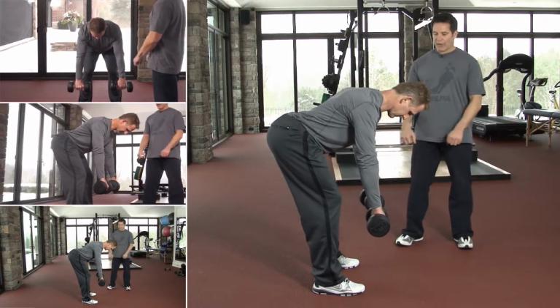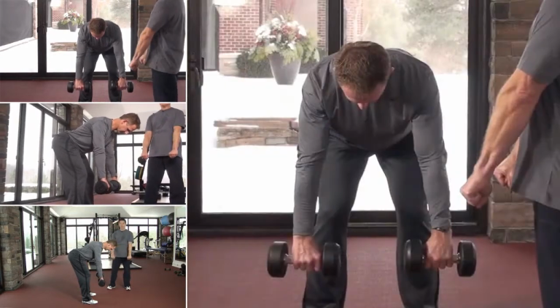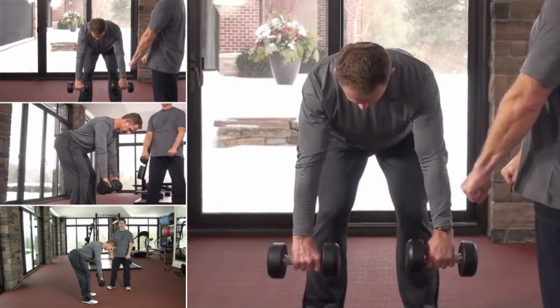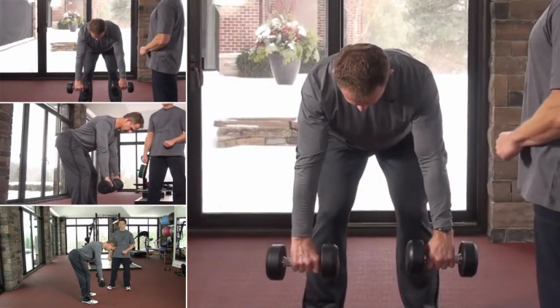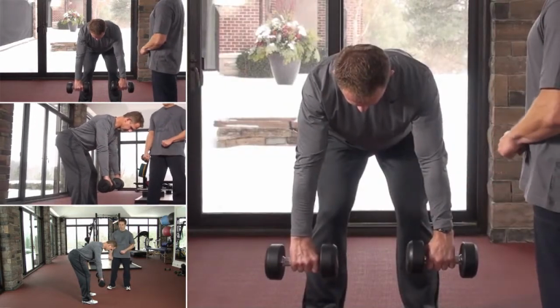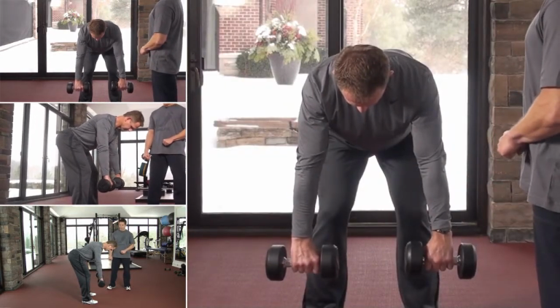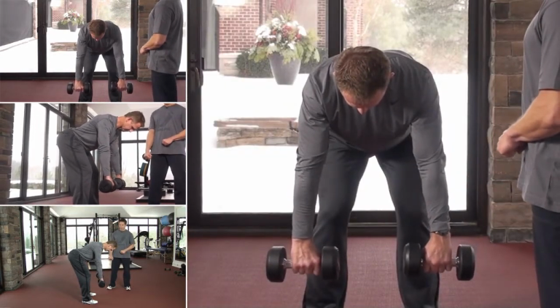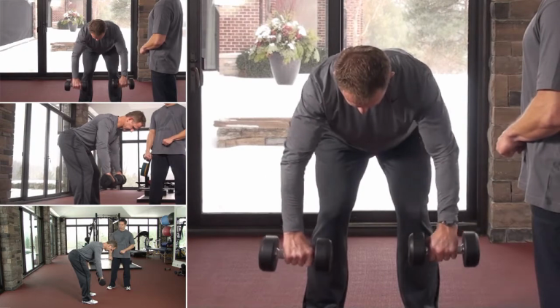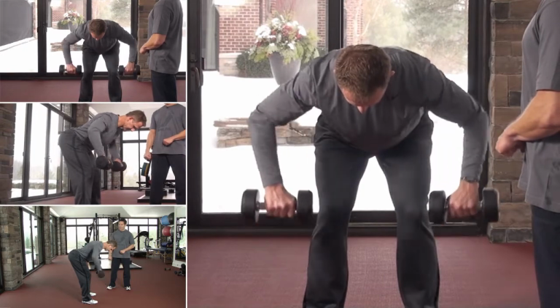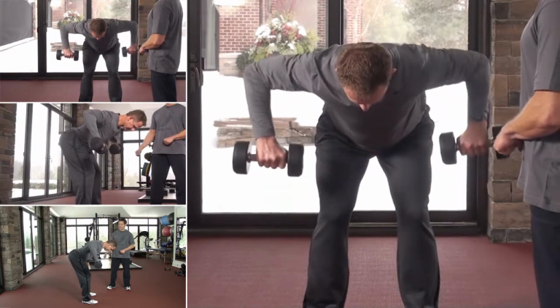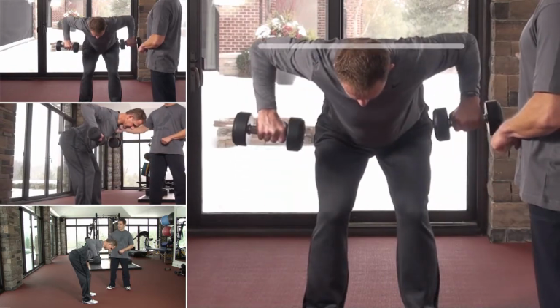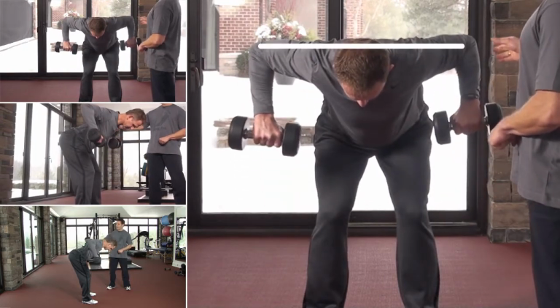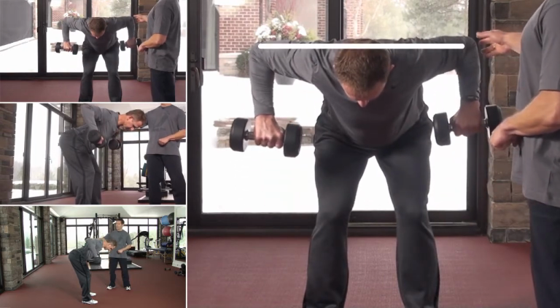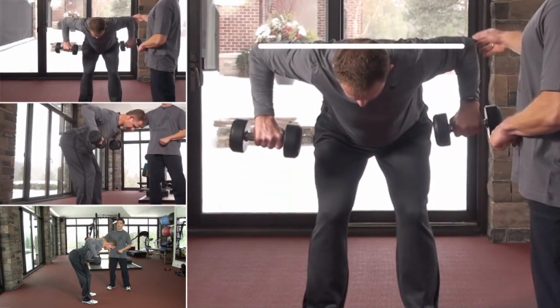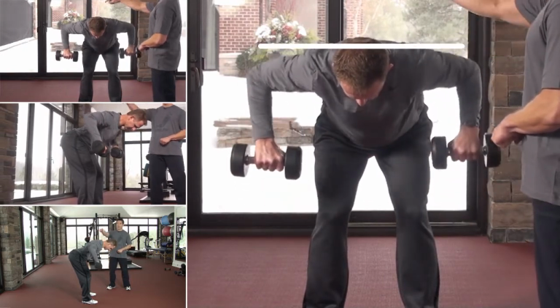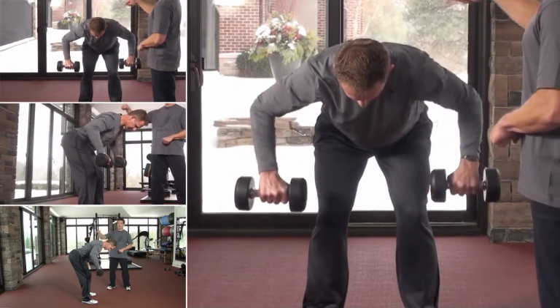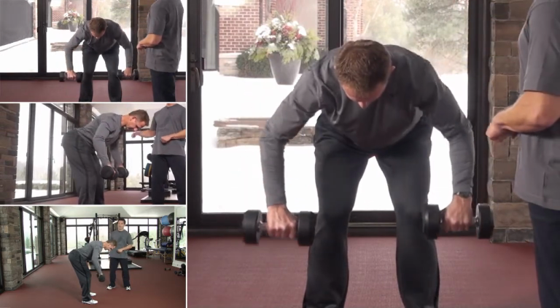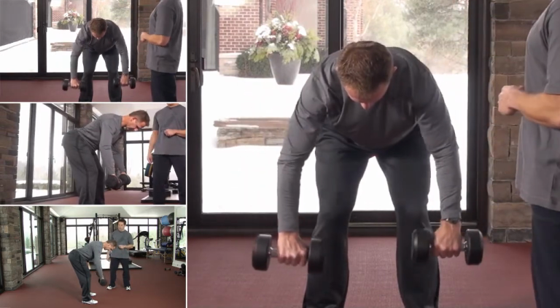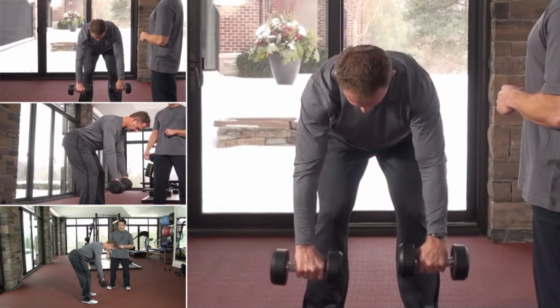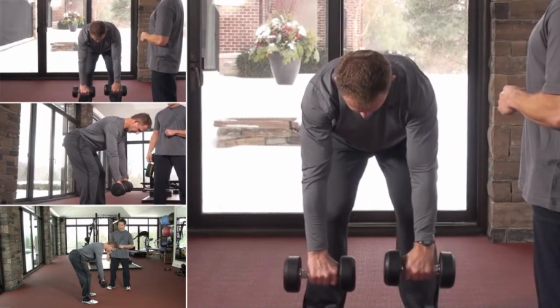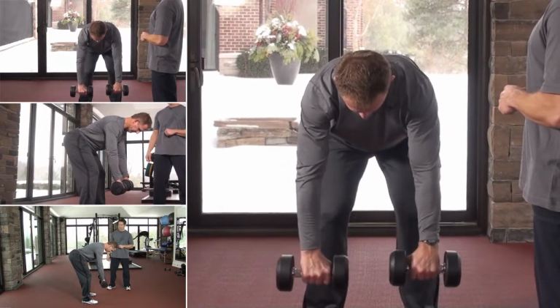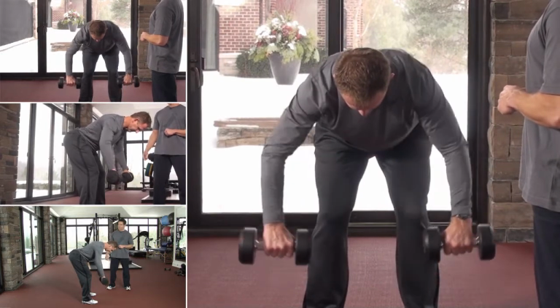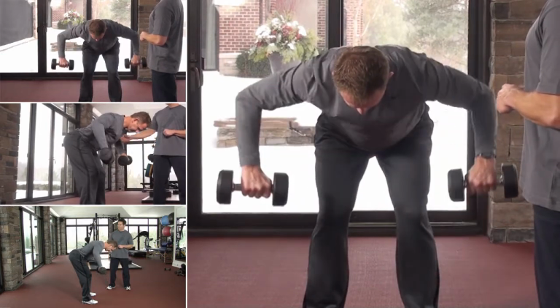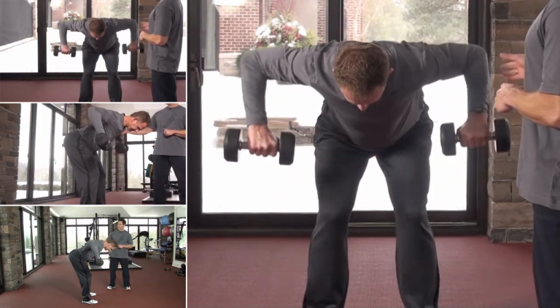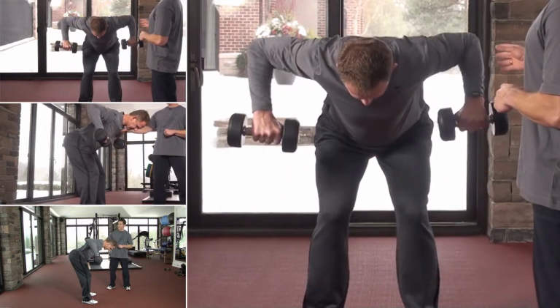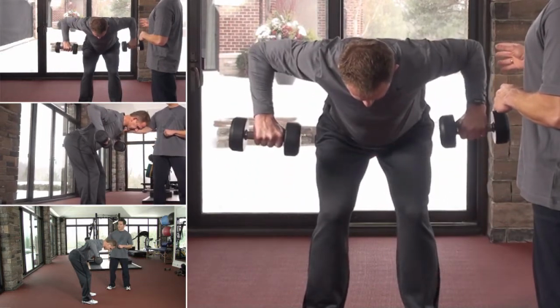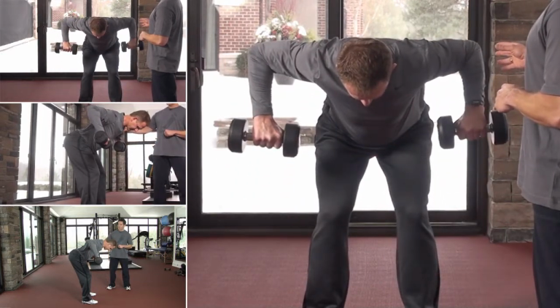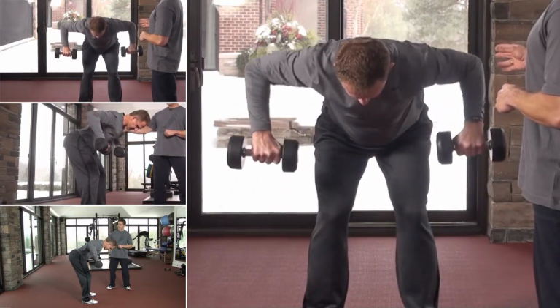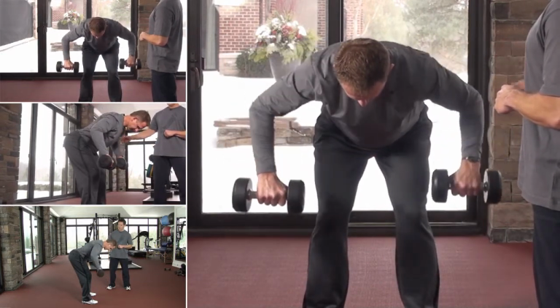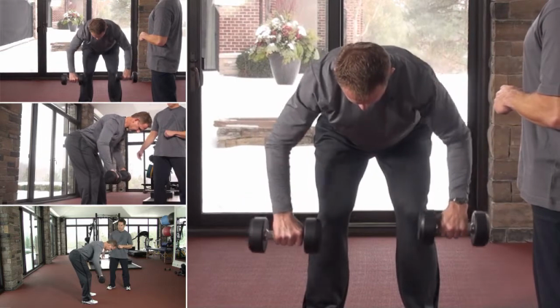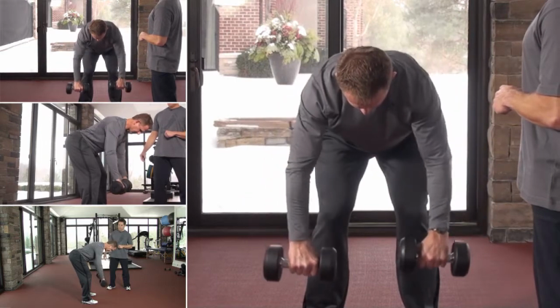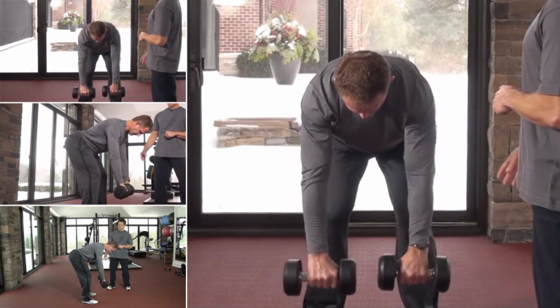His hands are going to be about shoulder-width apart and he's going to row out with his elbows going out, forming a nice line from elbow to elbow across his back. Squeezing up, controlling the weight and moving down.